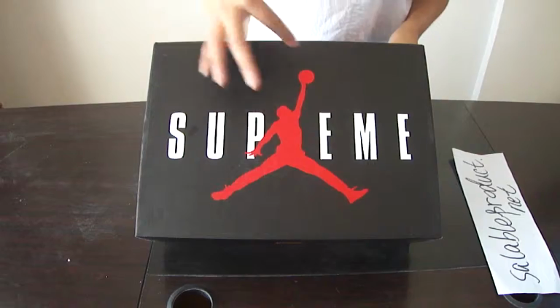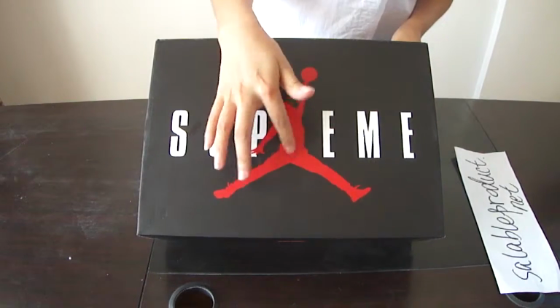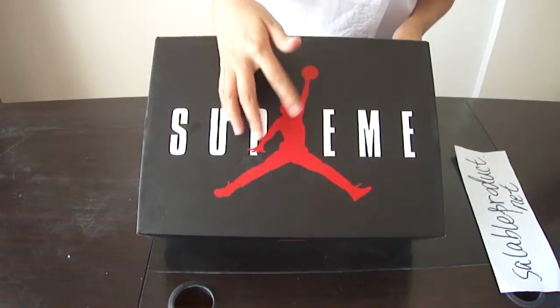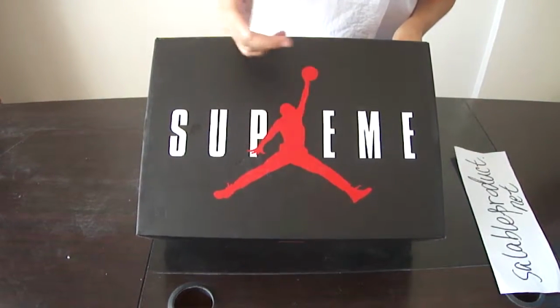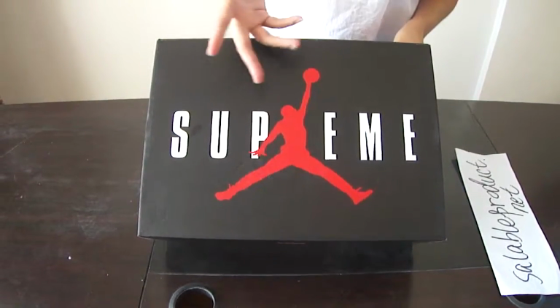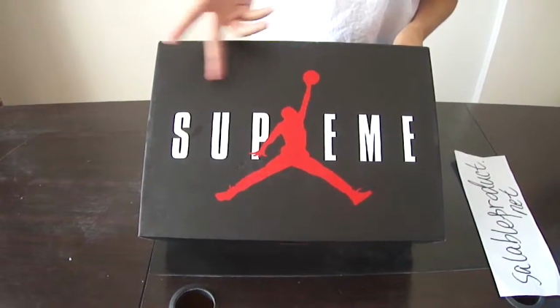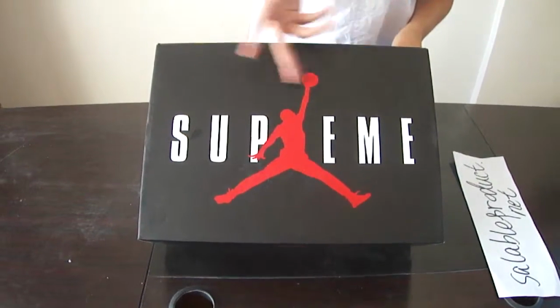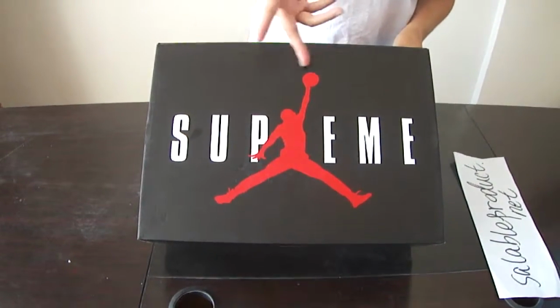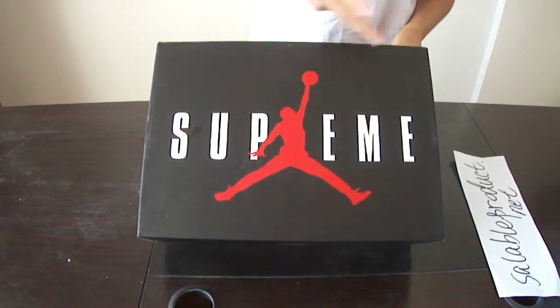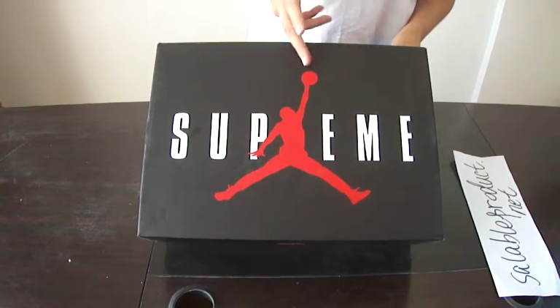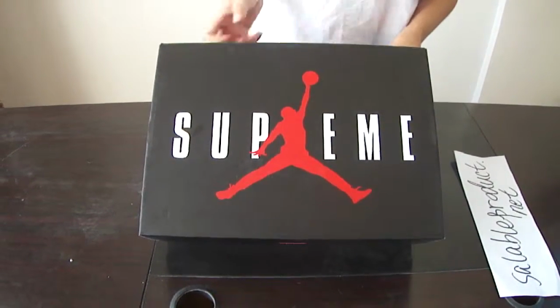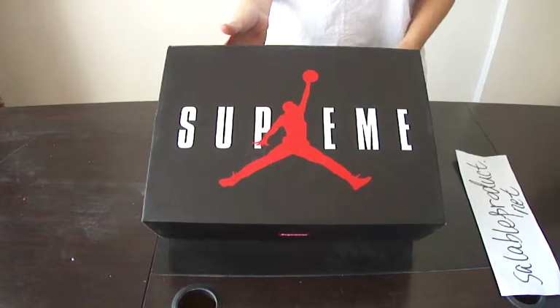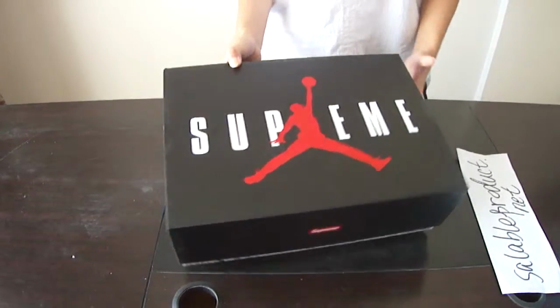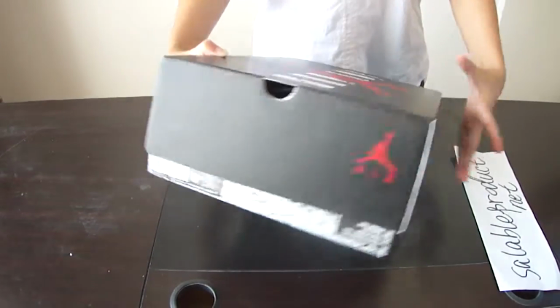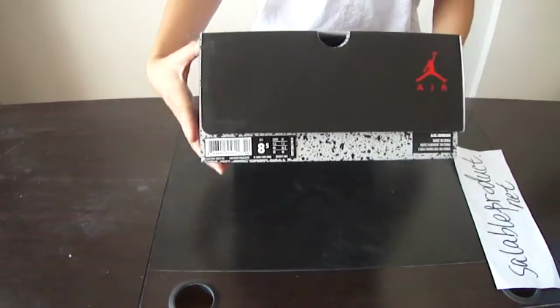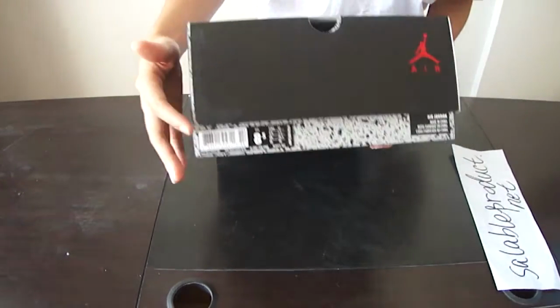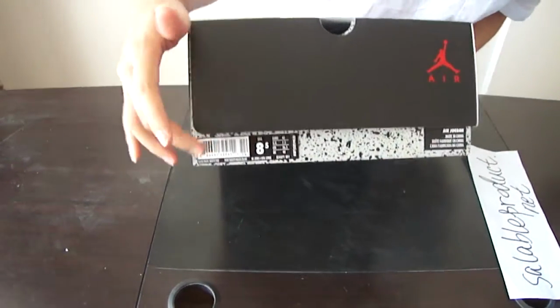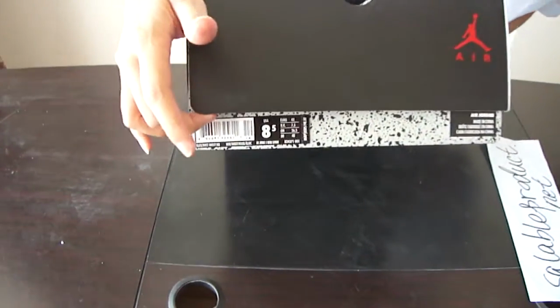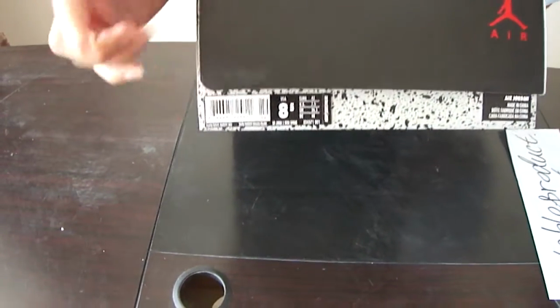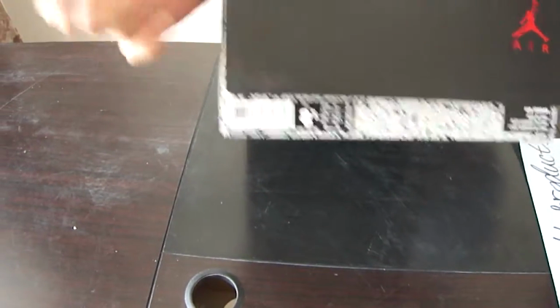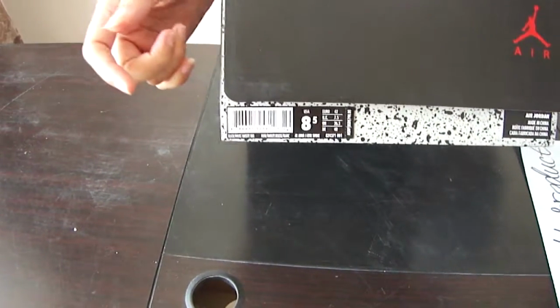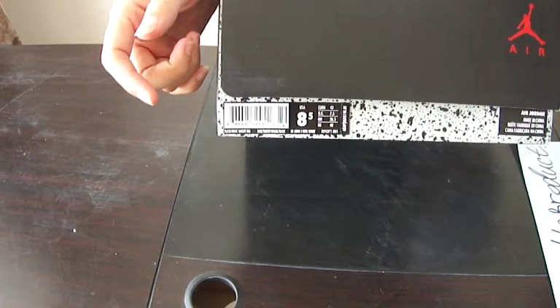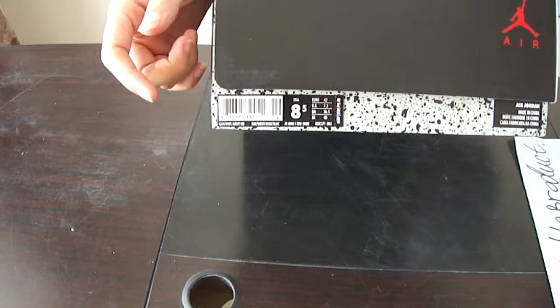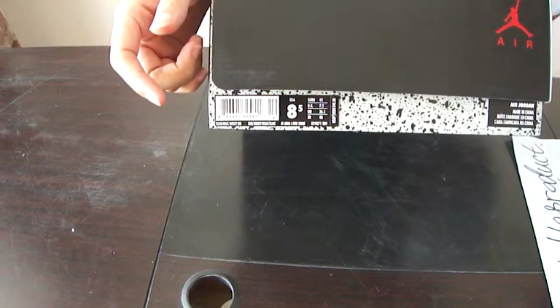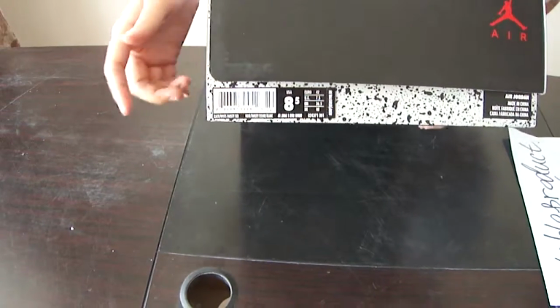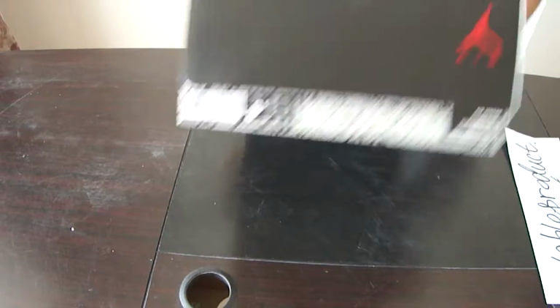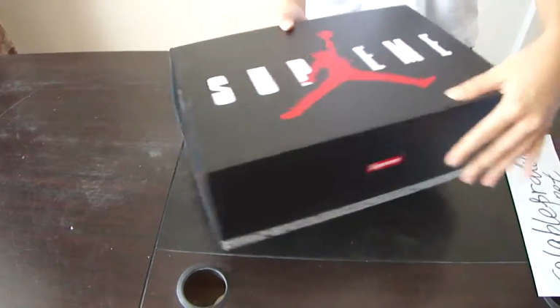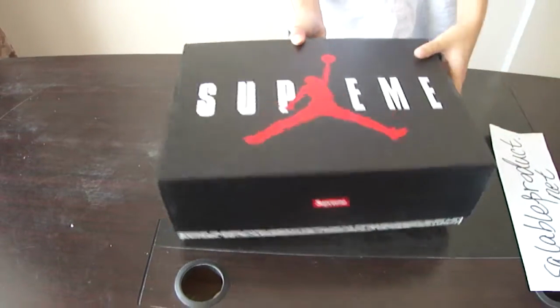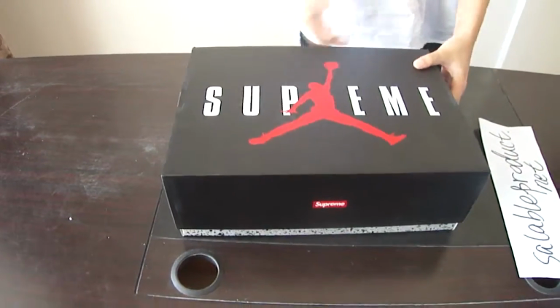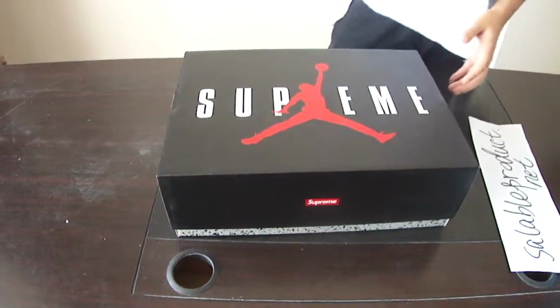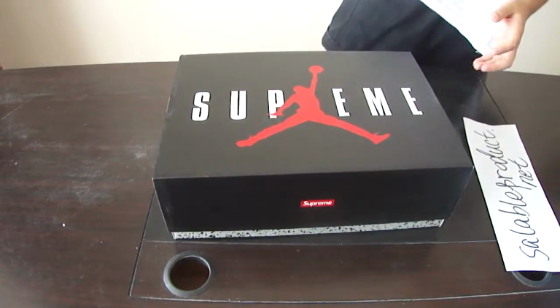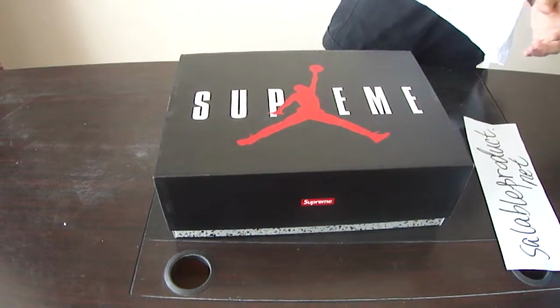We got our logo here — drum man, Supreme later printed. Very nice. And on the side, we got our label, shoes label. Next, let's come to our shoes.